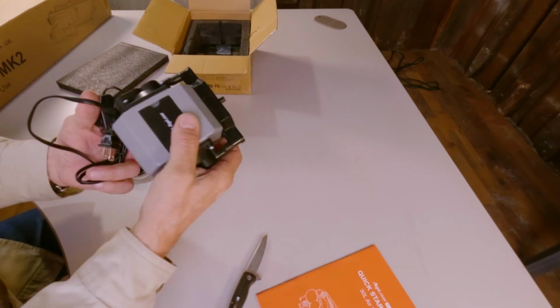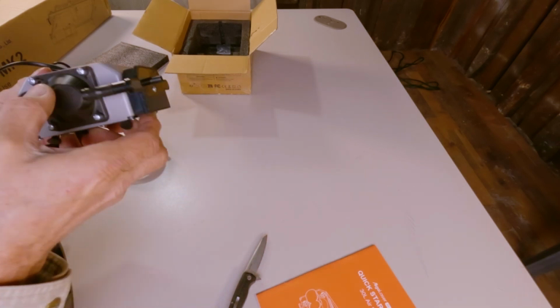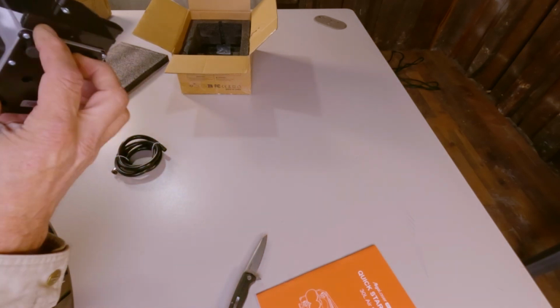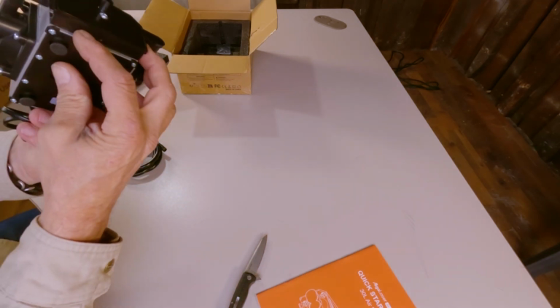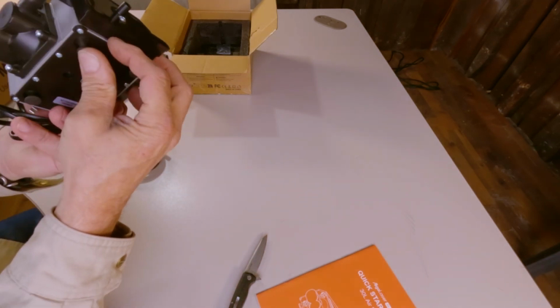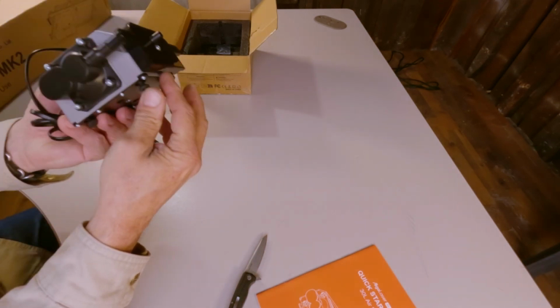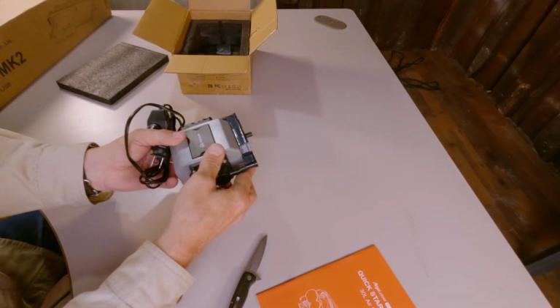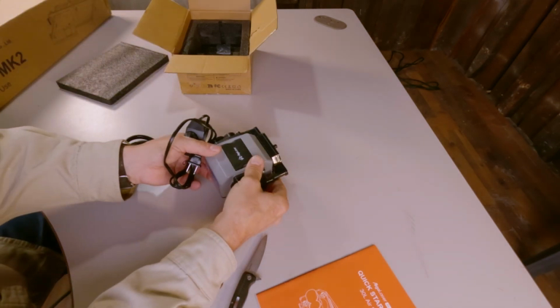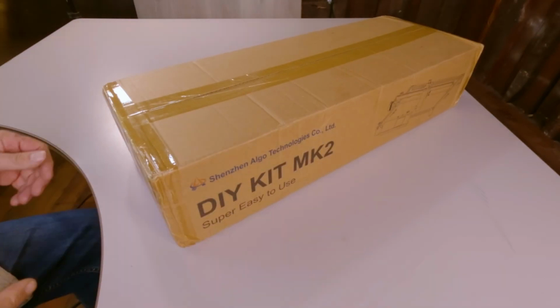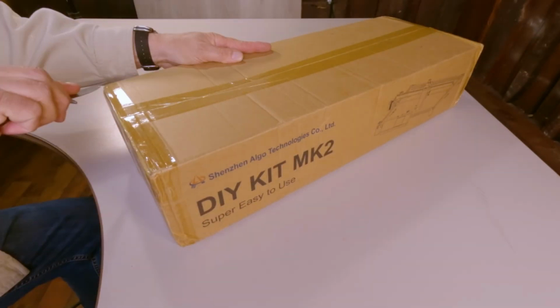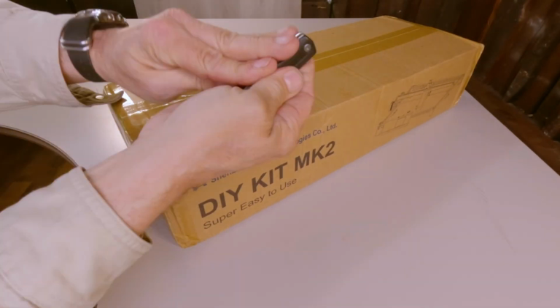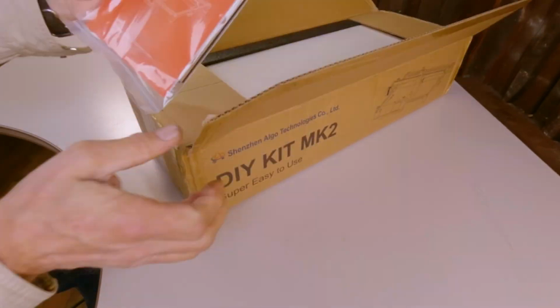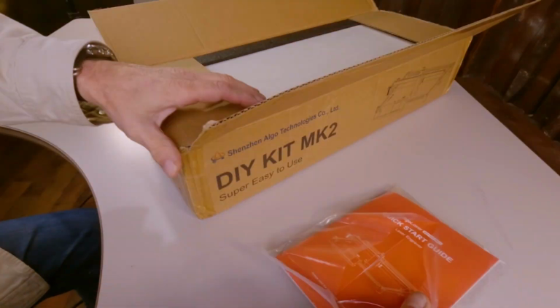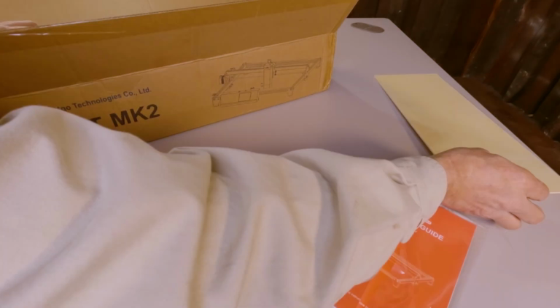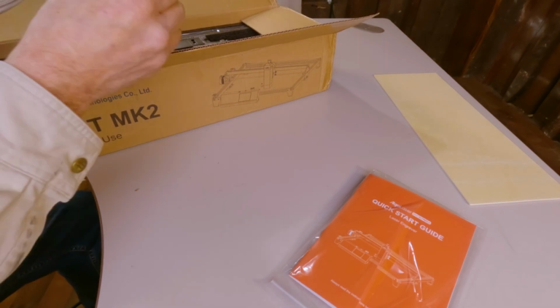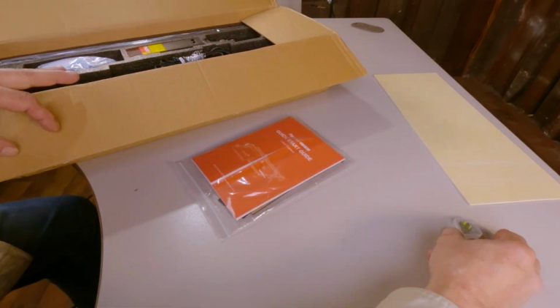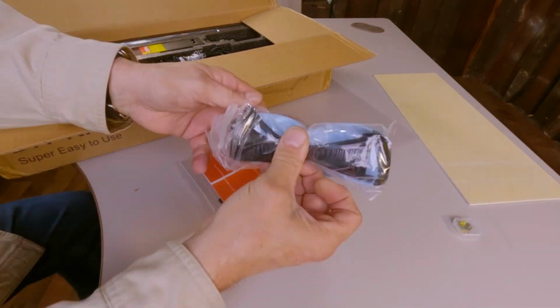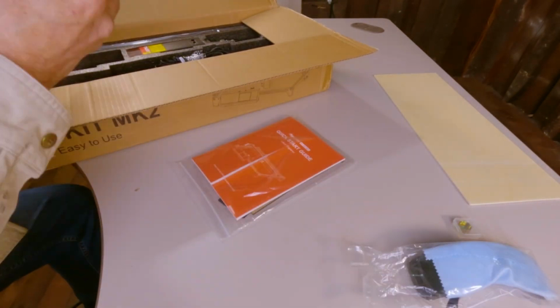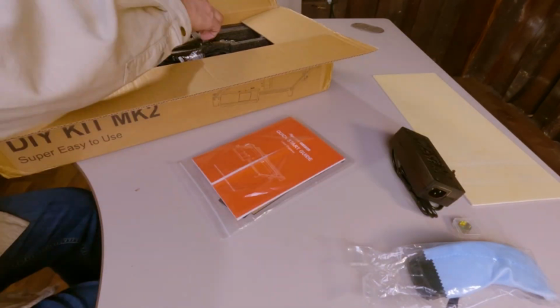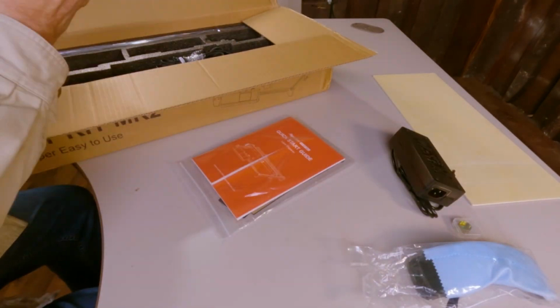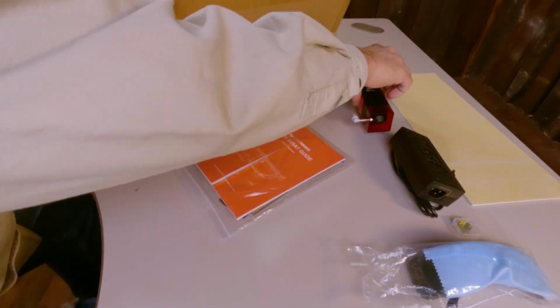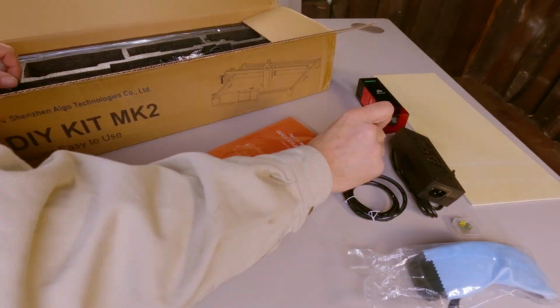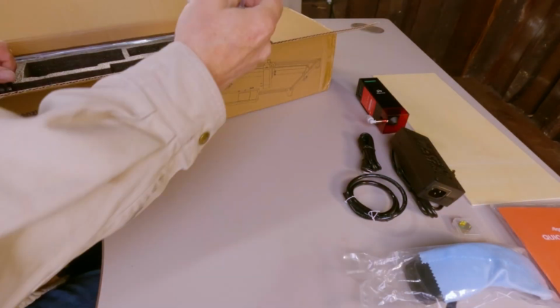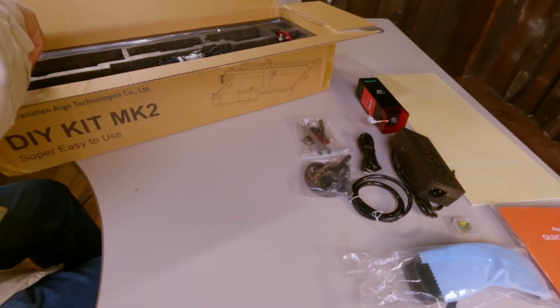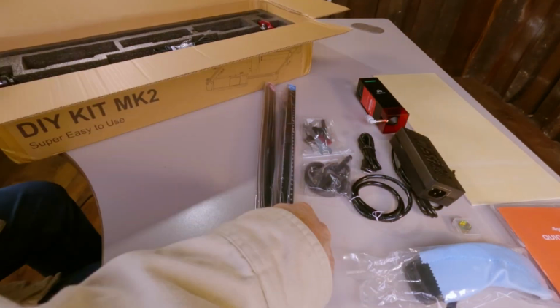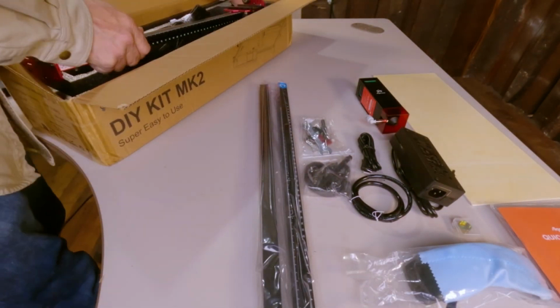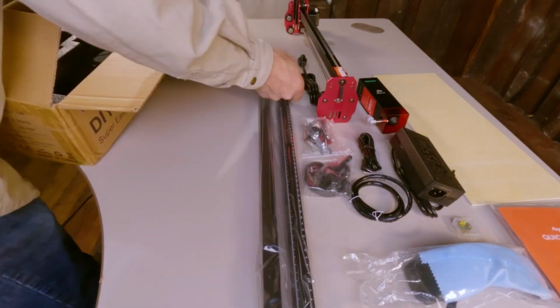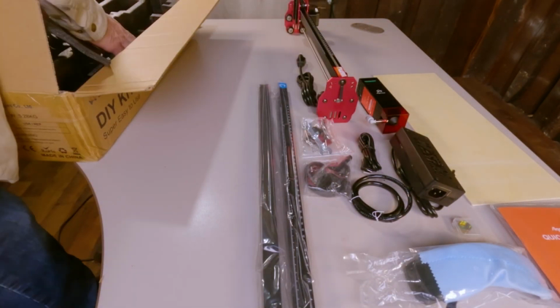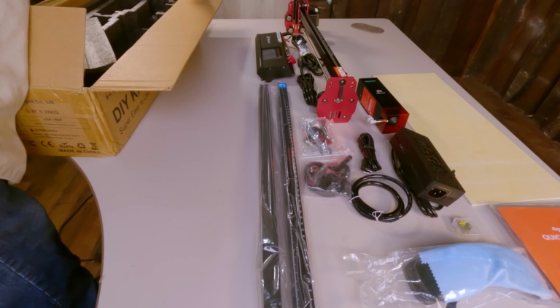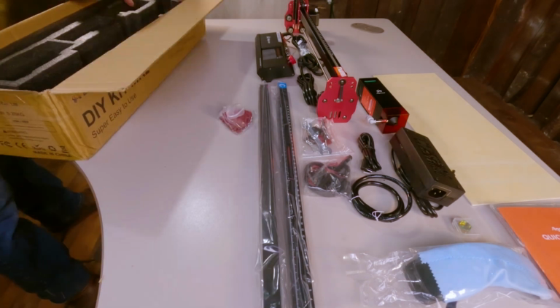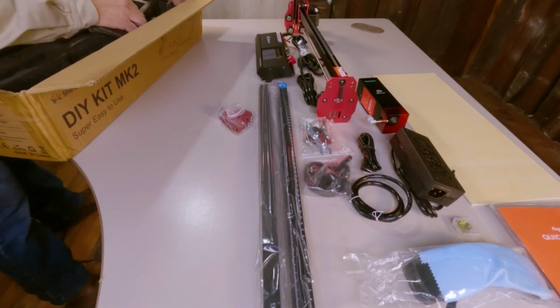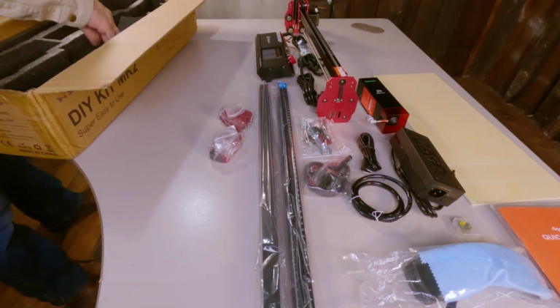I will disclose that I have never used a laser engraver before, nor do I have a clue on how to use the LightBurn software associated, but this is all going to change as I spend every waking hour learning this from my beloved viewers.